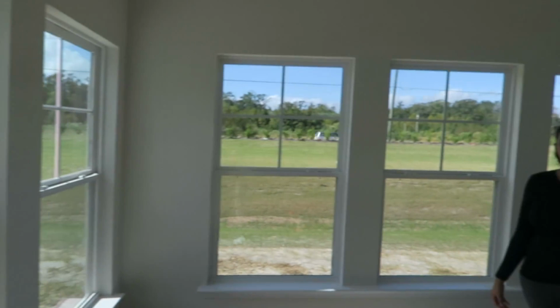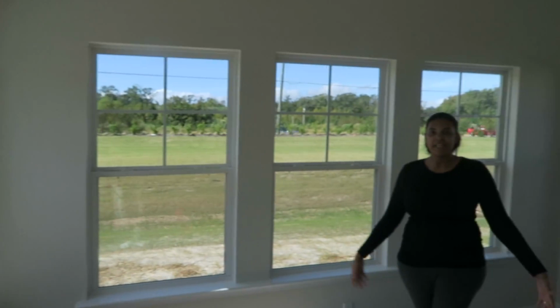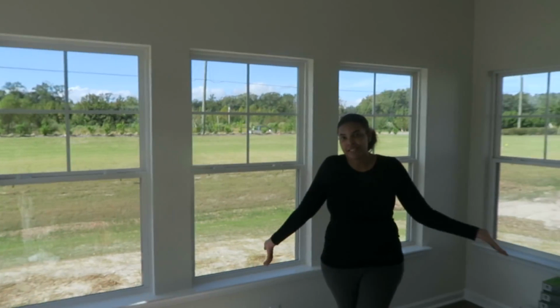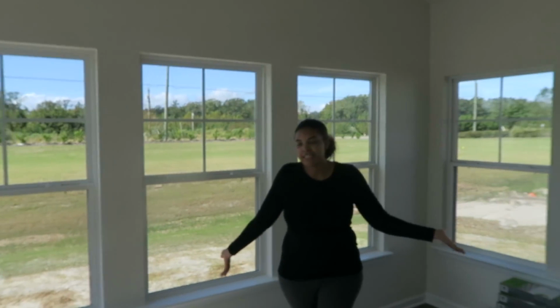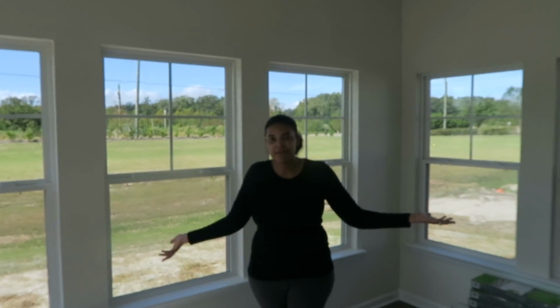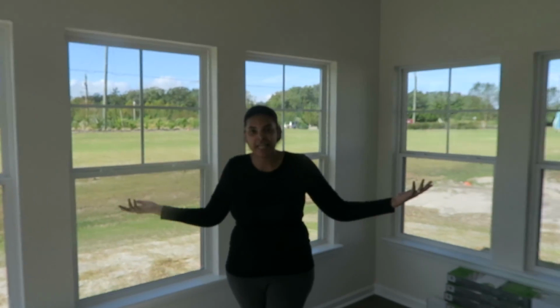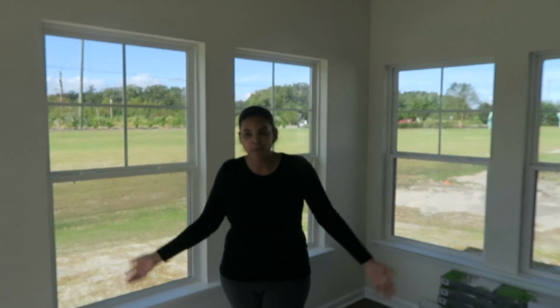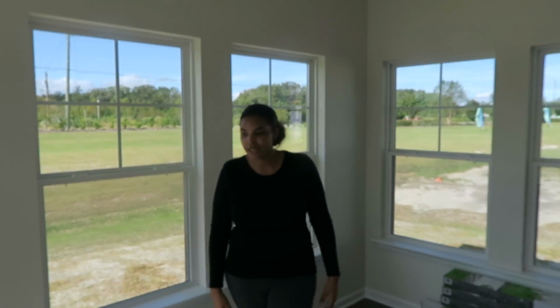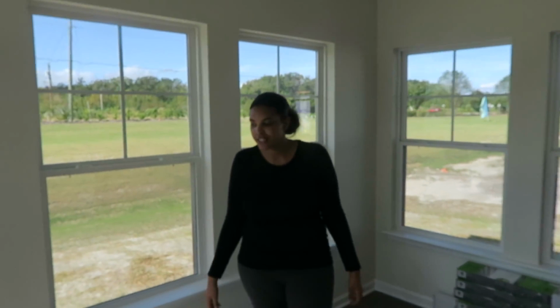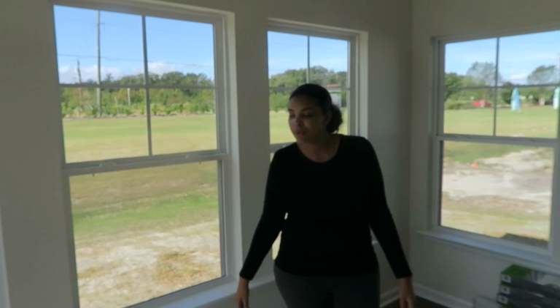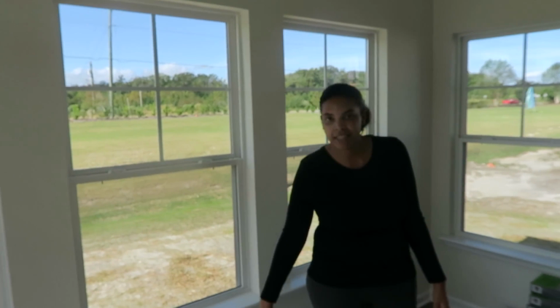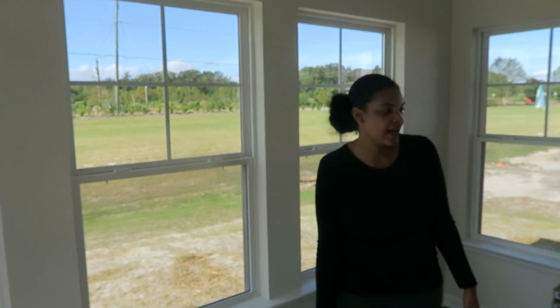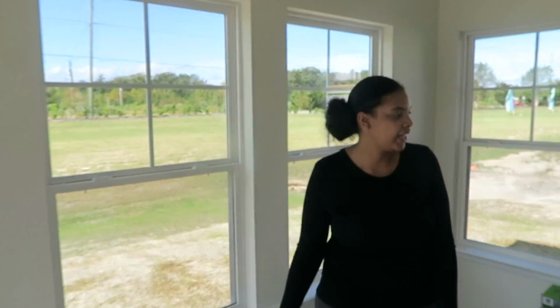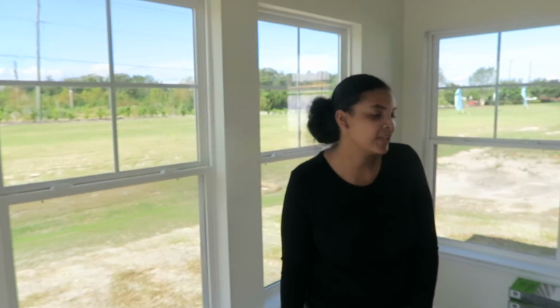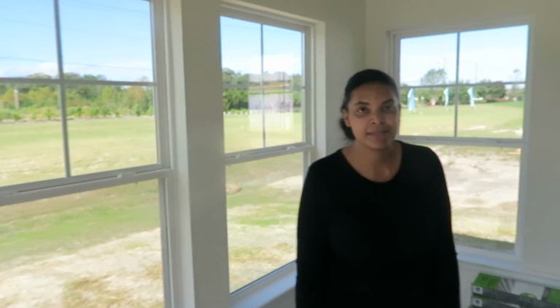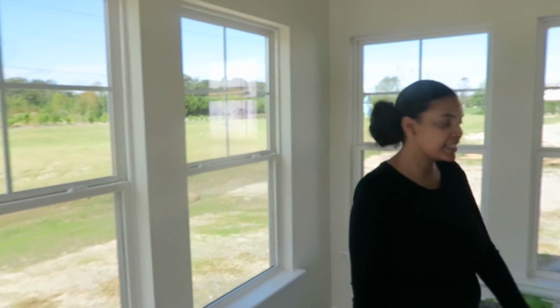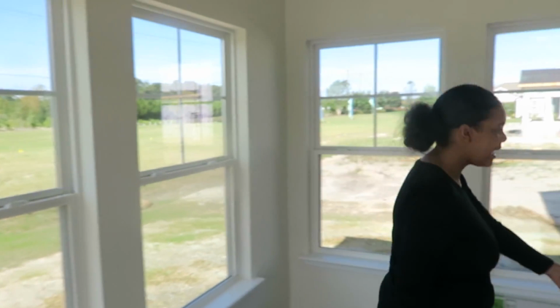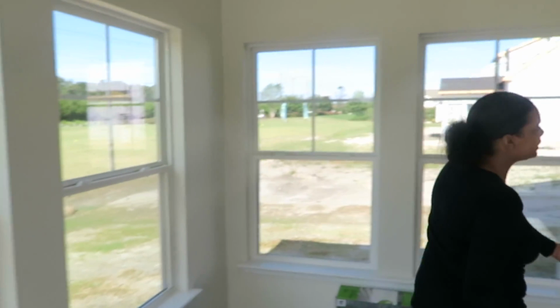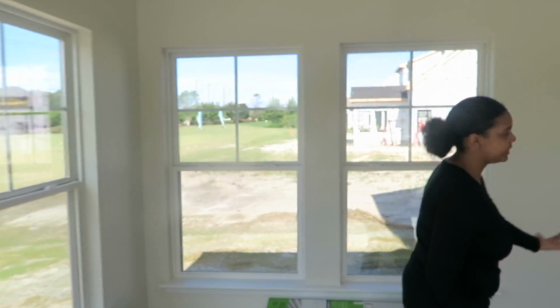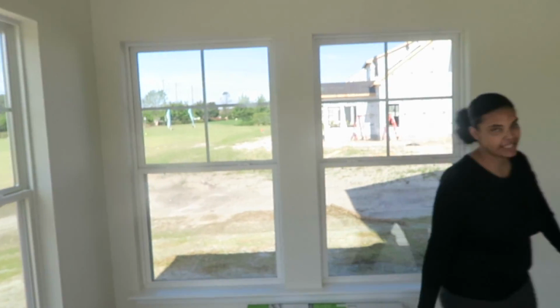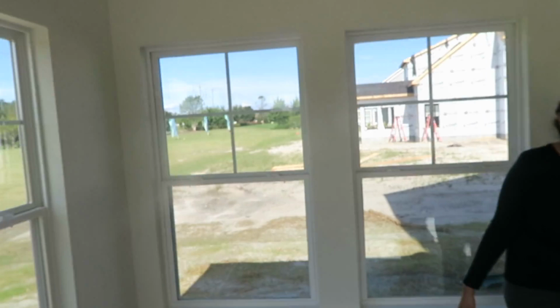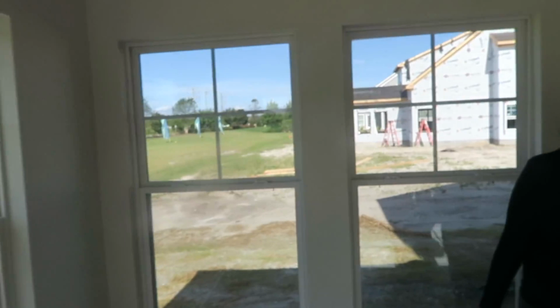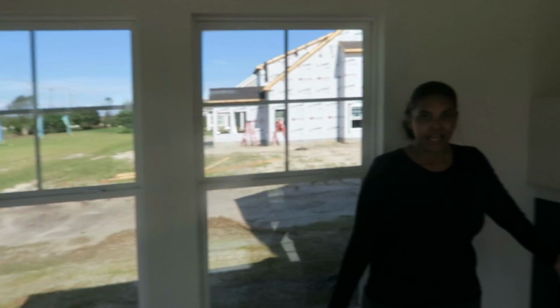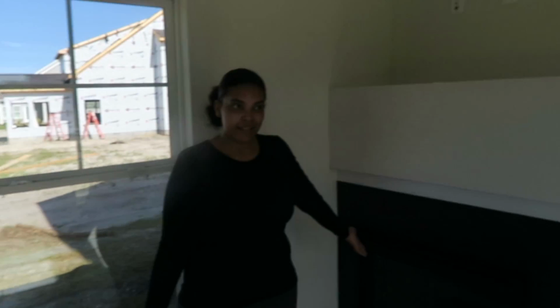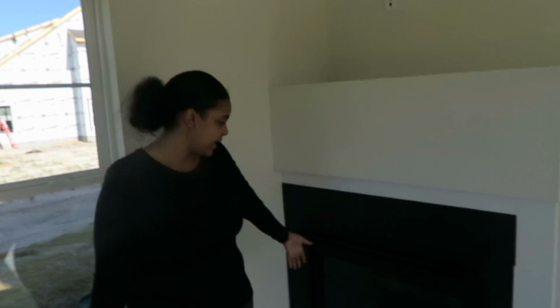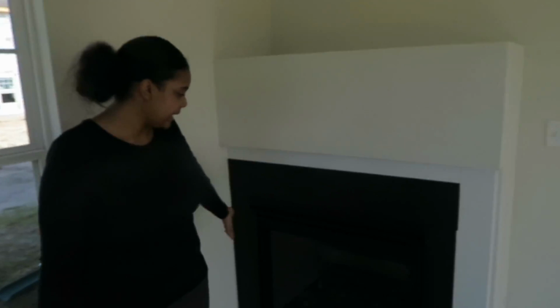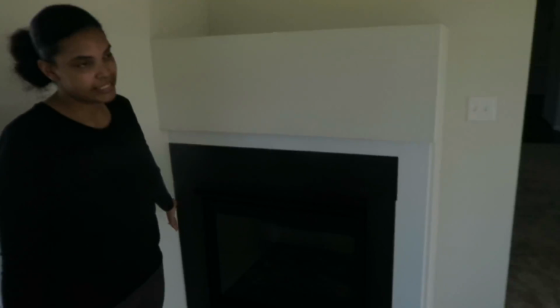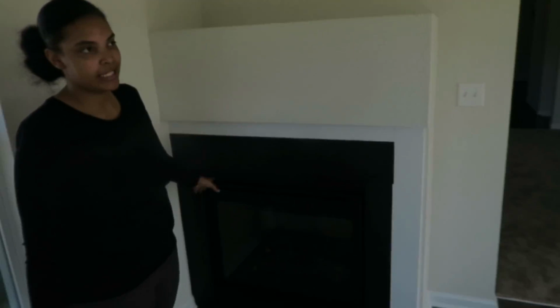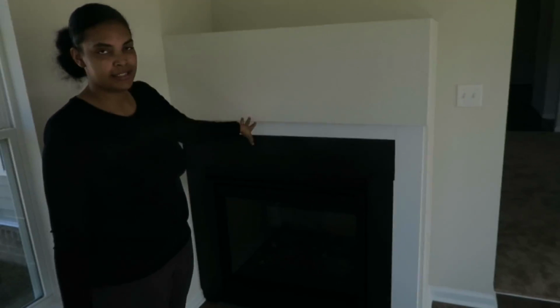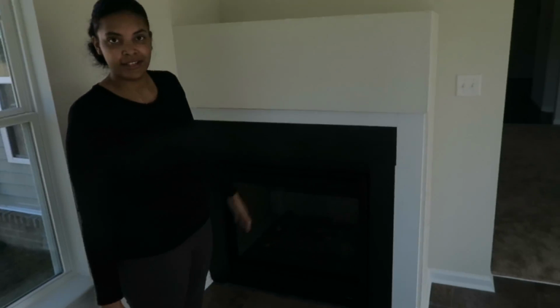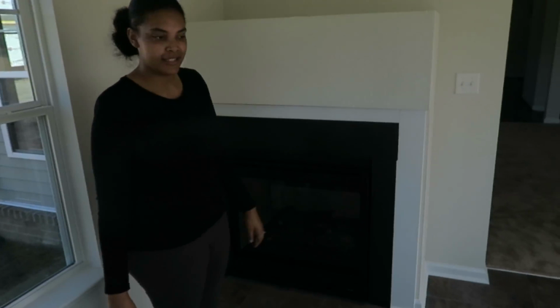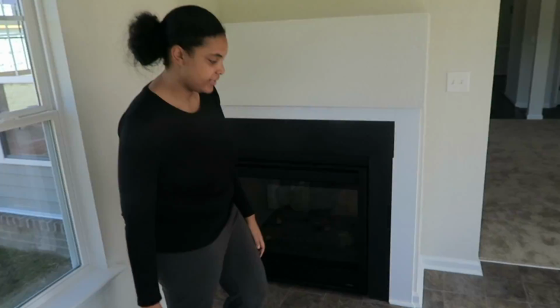We love this space. We don't exactly know what we're doing with it yet, but it's really good space to have. And this is the other side of the fireplace that's on the other side.